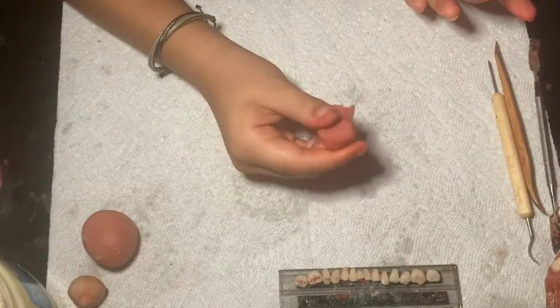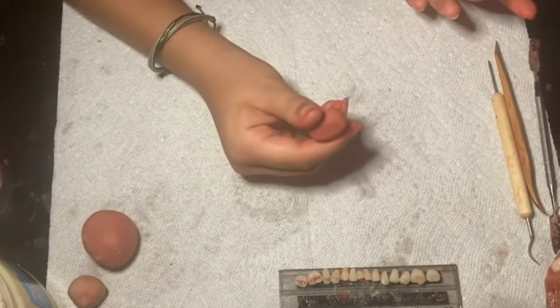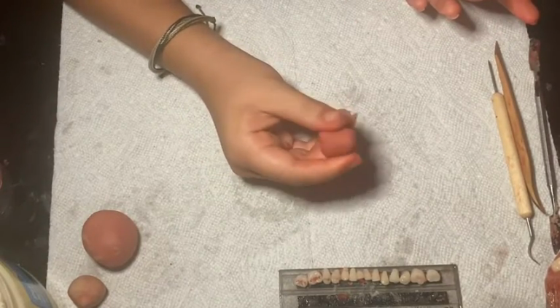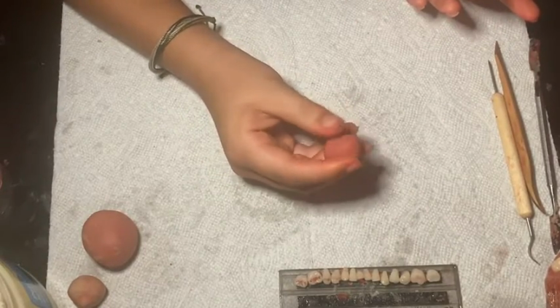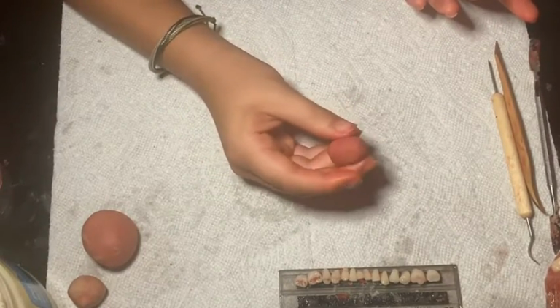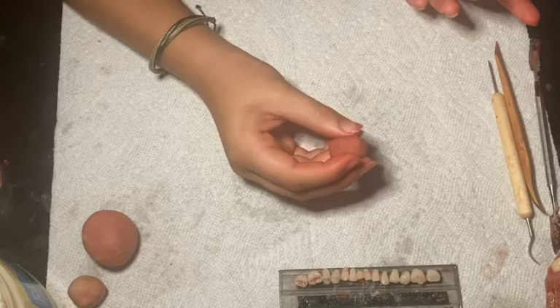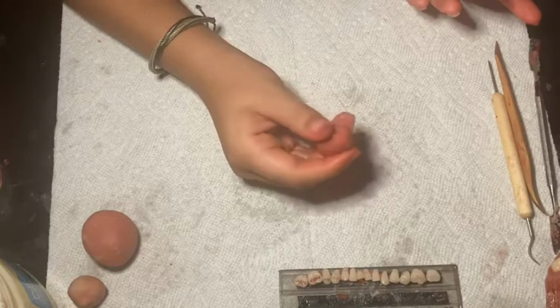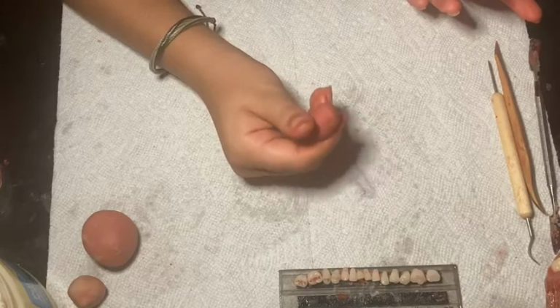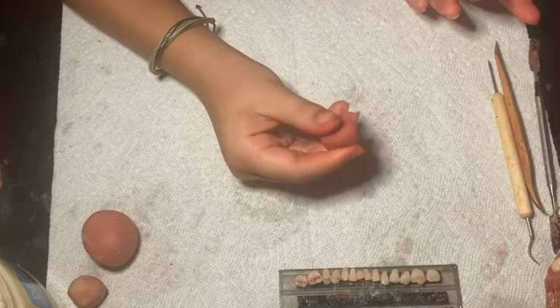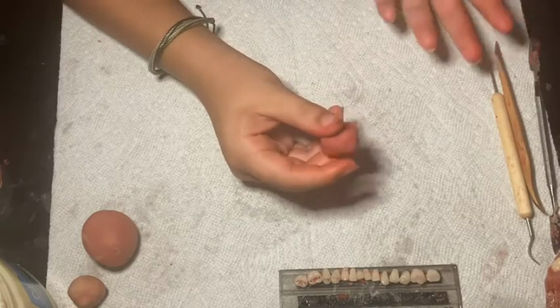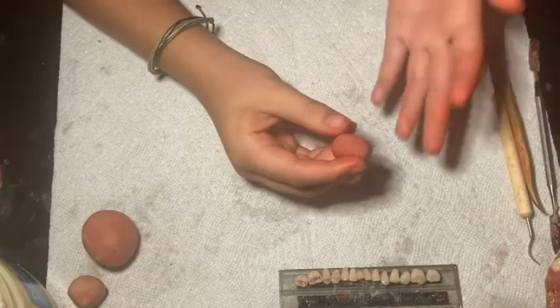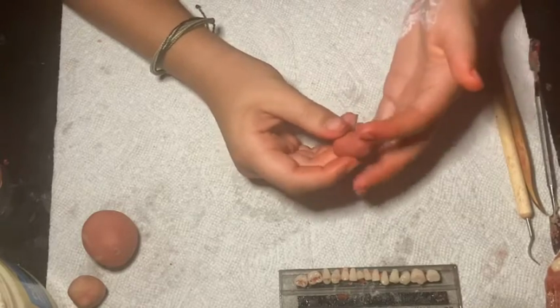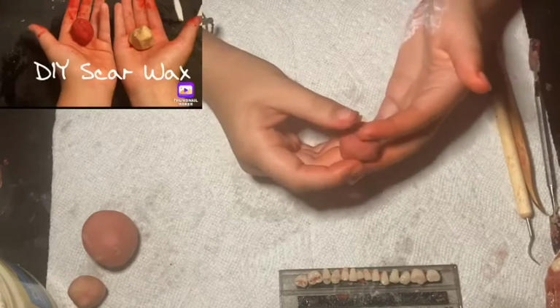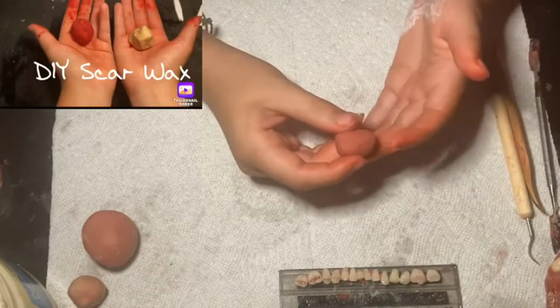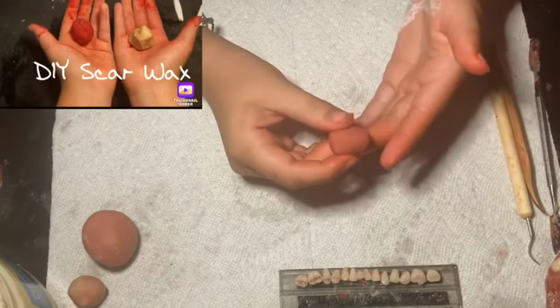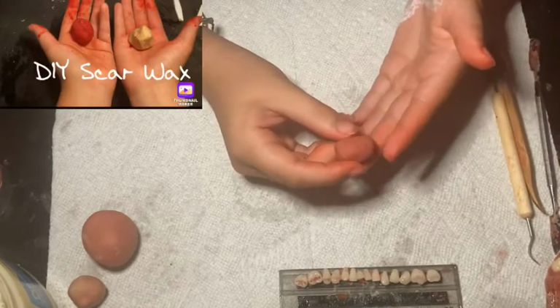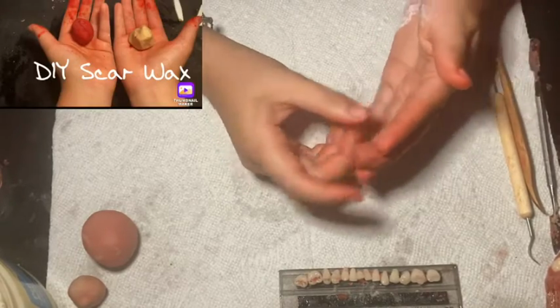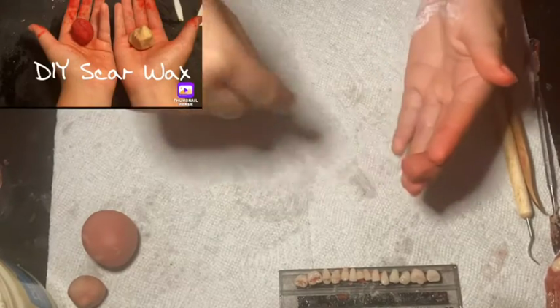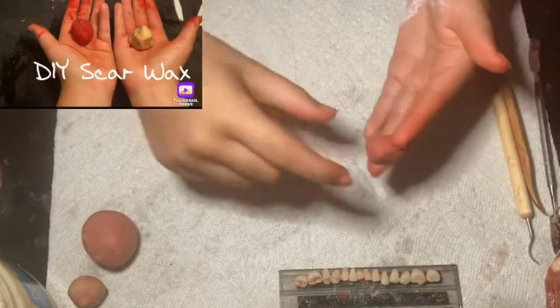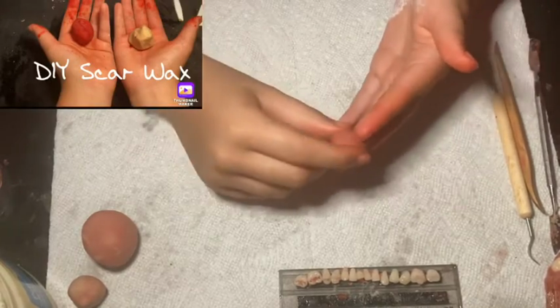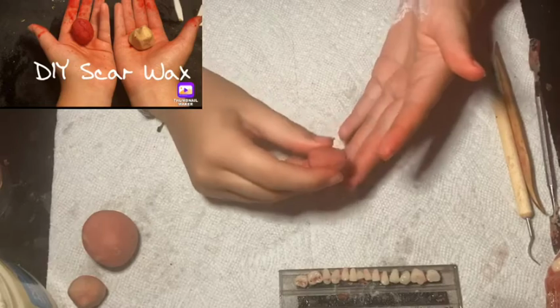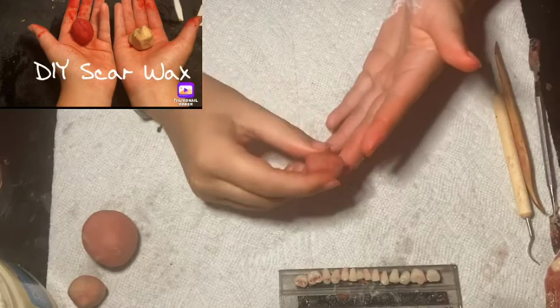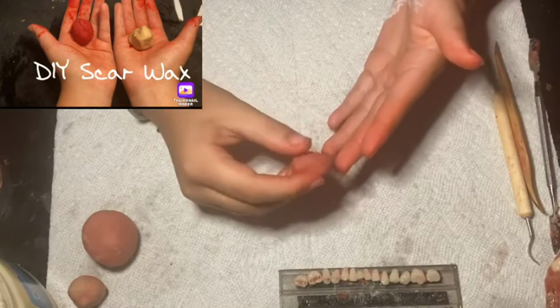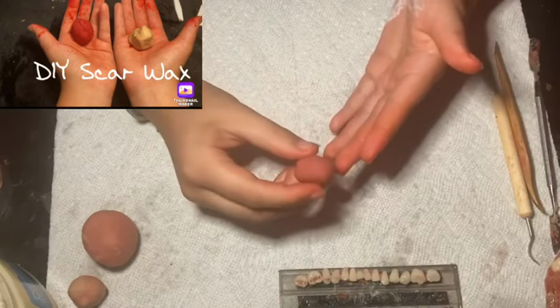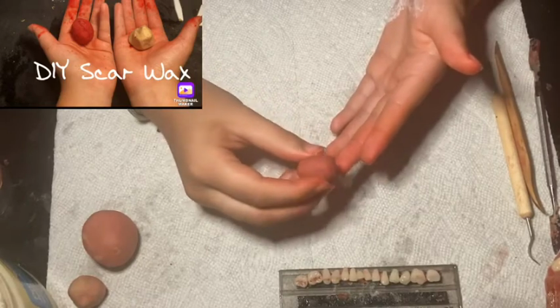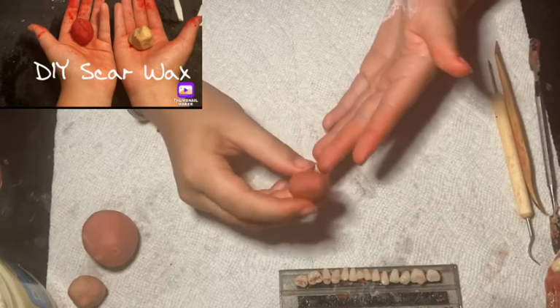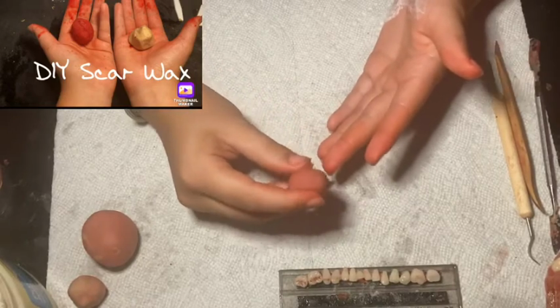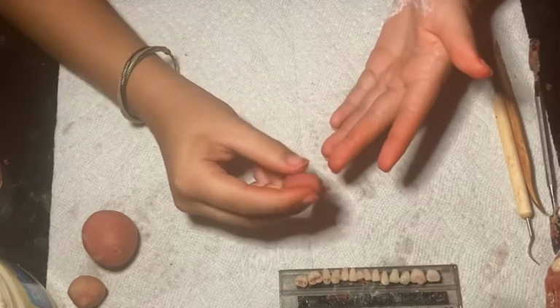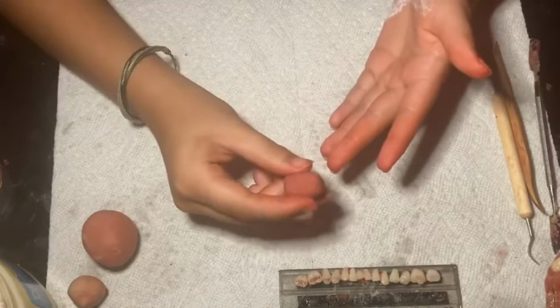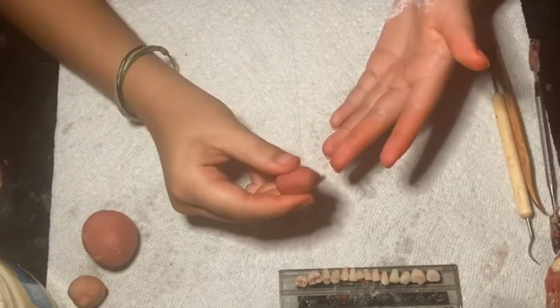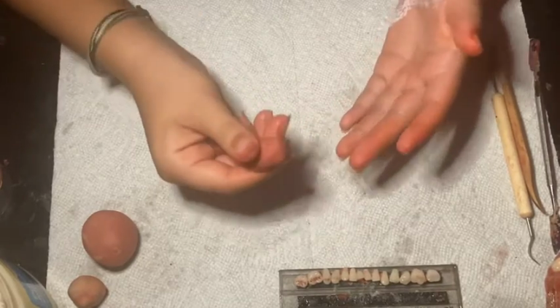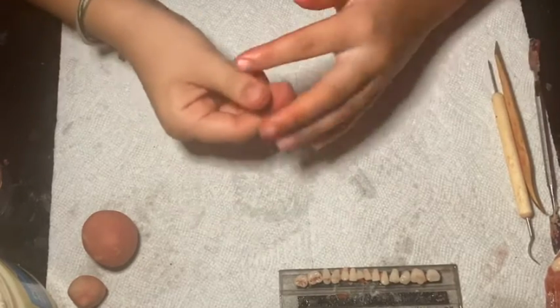If you want to know how I made this scar wax, I have a DIY homemade scar wax recipe and I'll have a link in the description down below. I'm just going to roll out the wax into a snake shape.